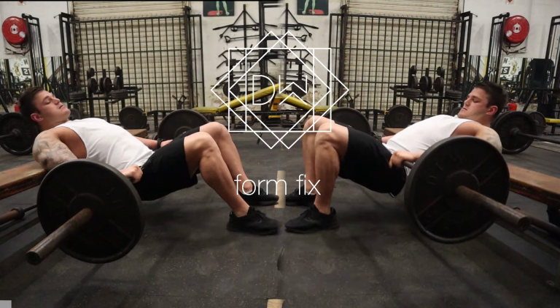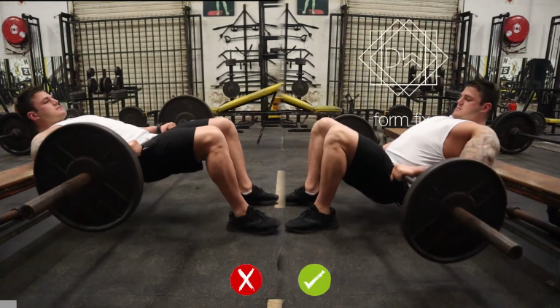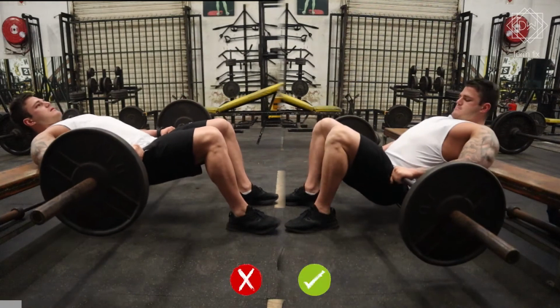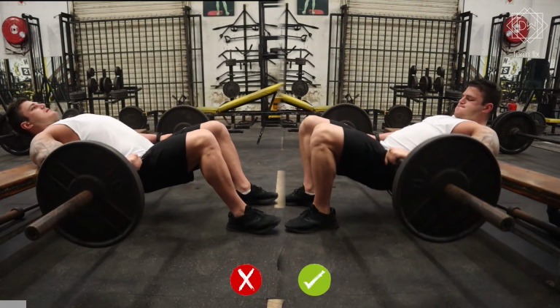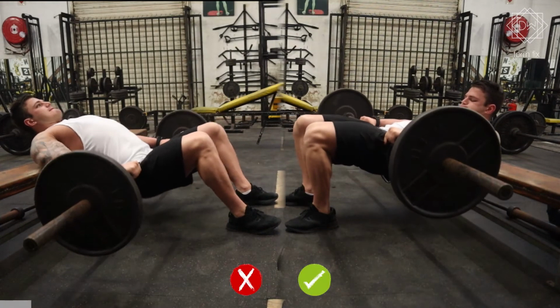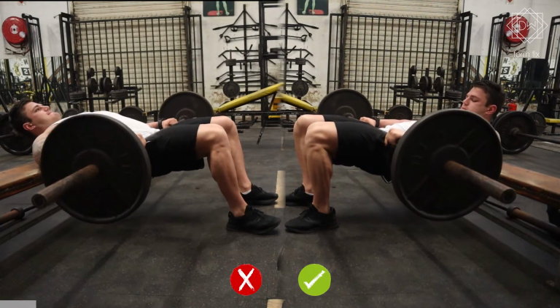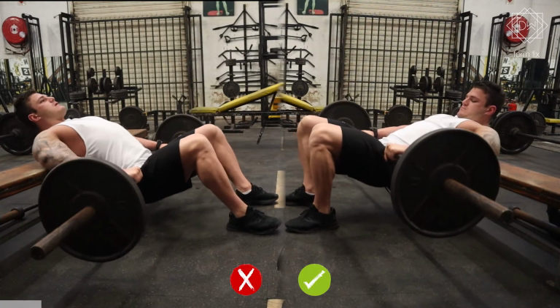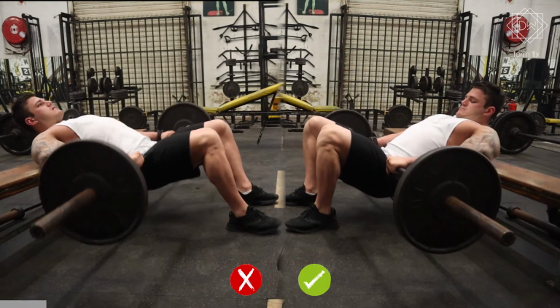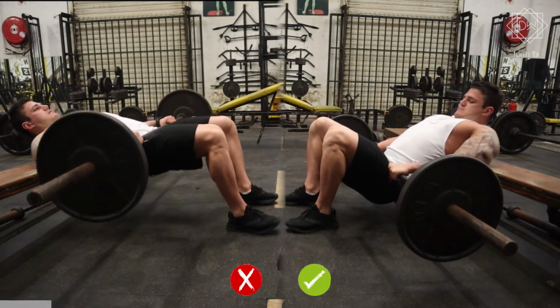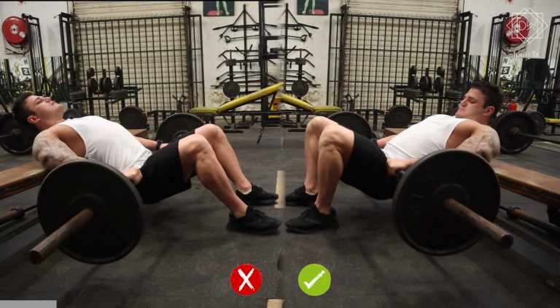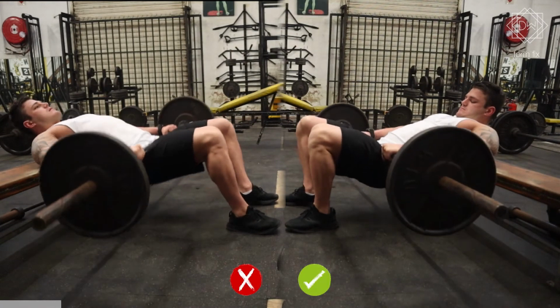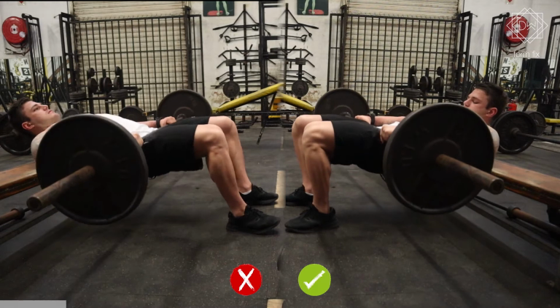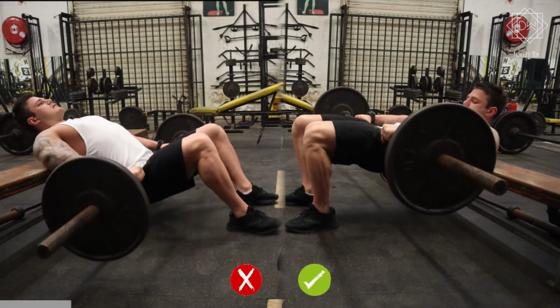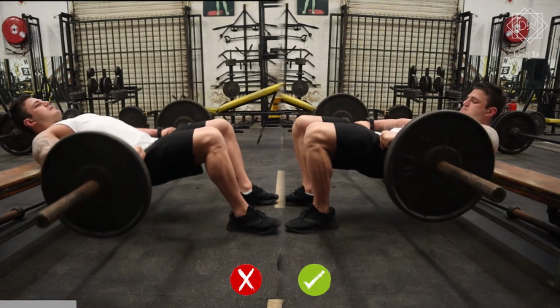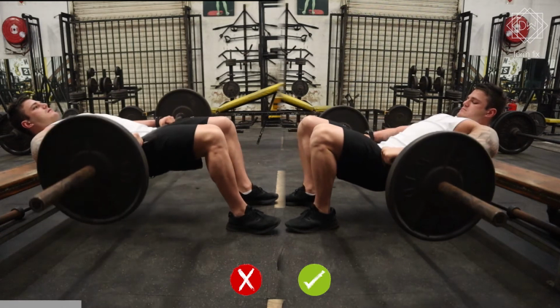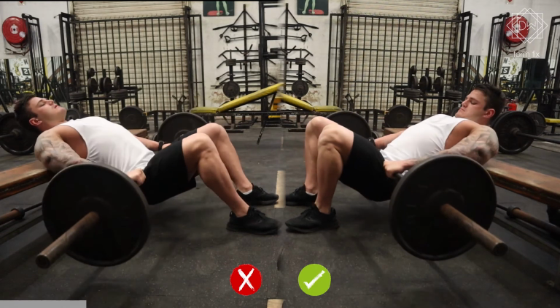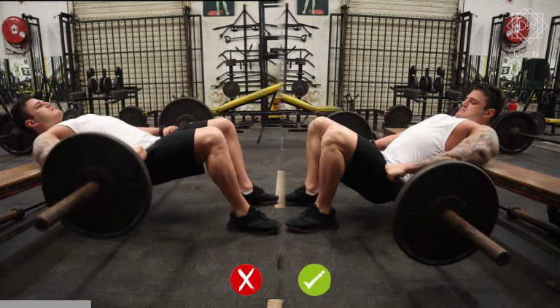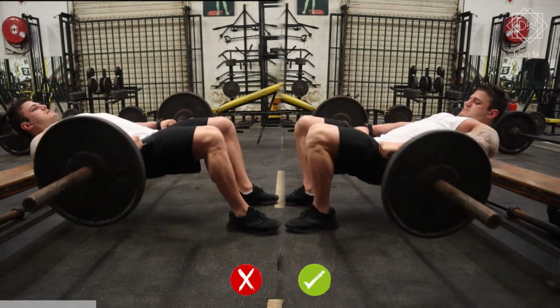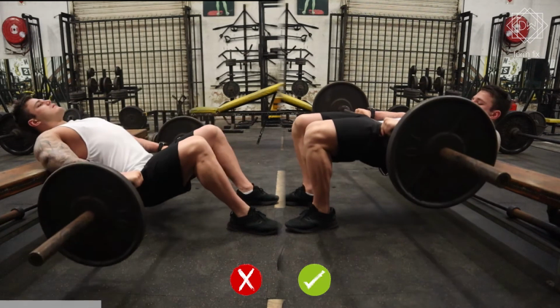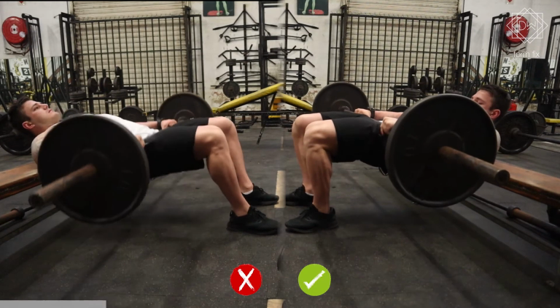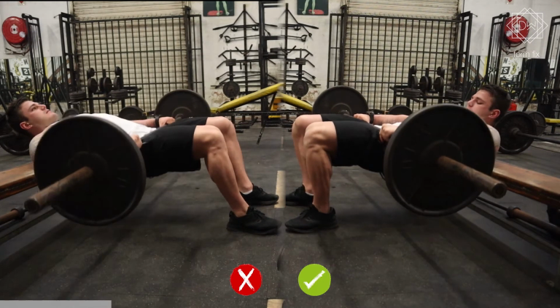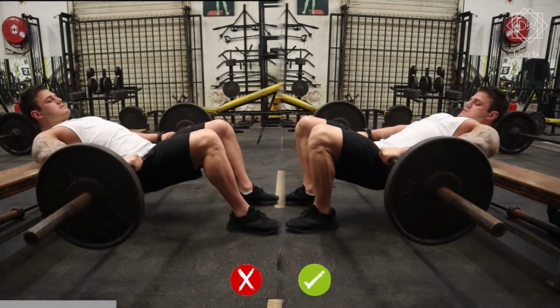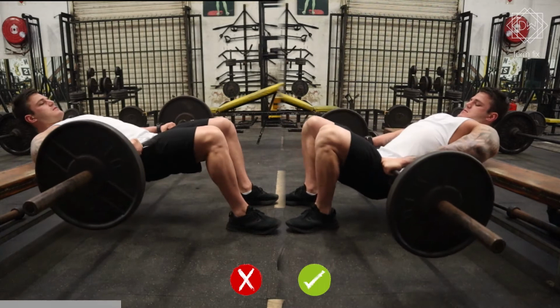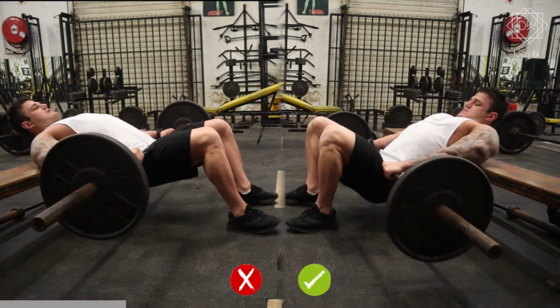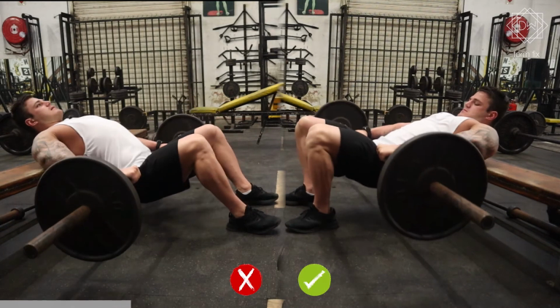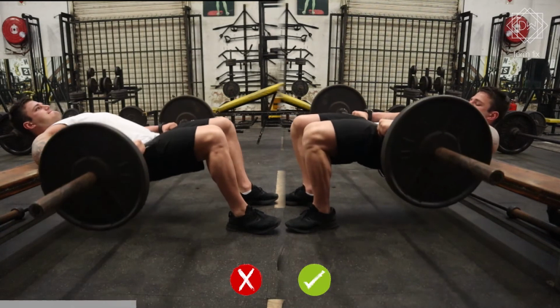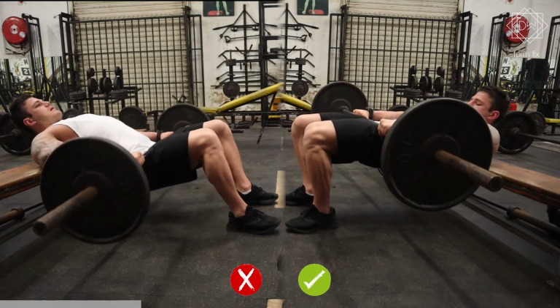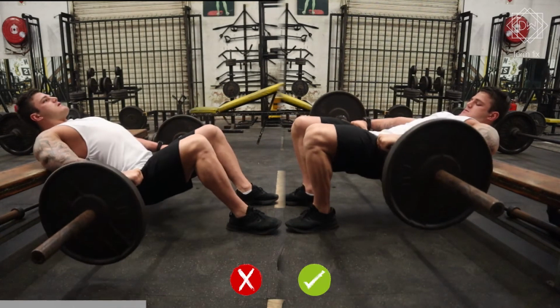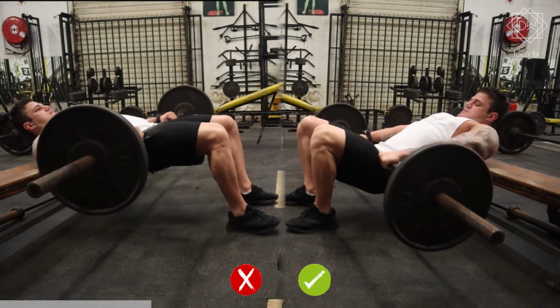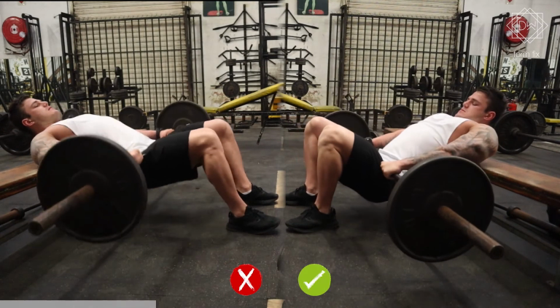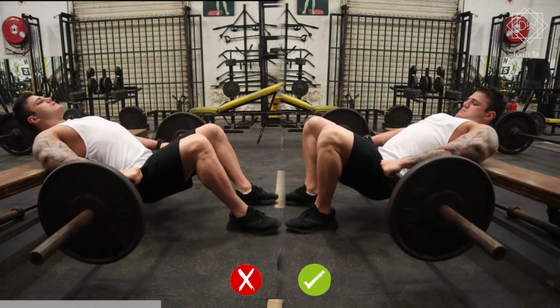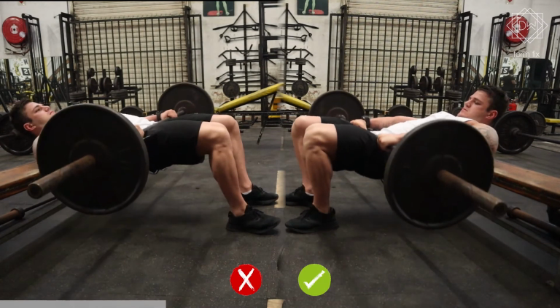On the left I am making a common error with my foot placement. My feet are too far away, which directs the load onto the hamstrings. Alternatively, if your feet are too close, the load will be directed onto your quadriceps — and this is primarily a glute exercise.